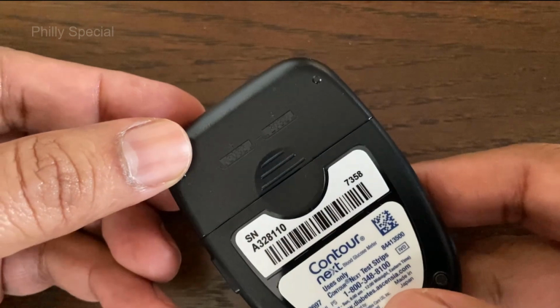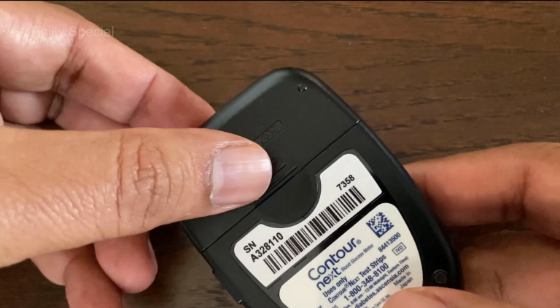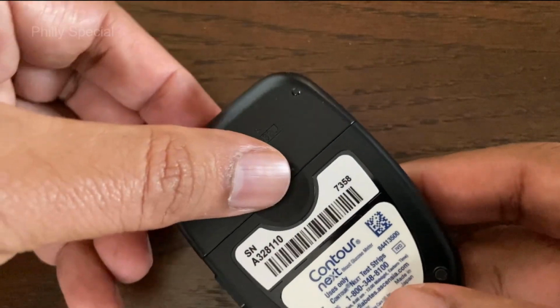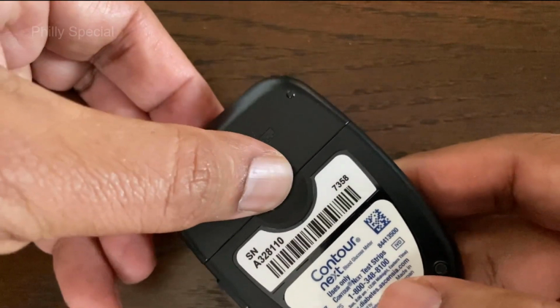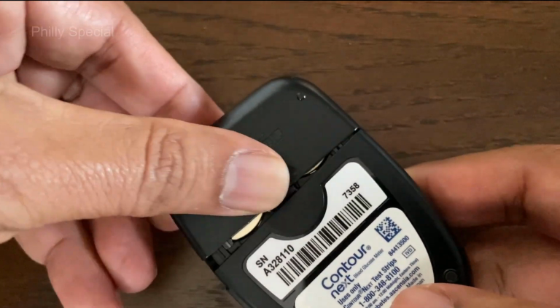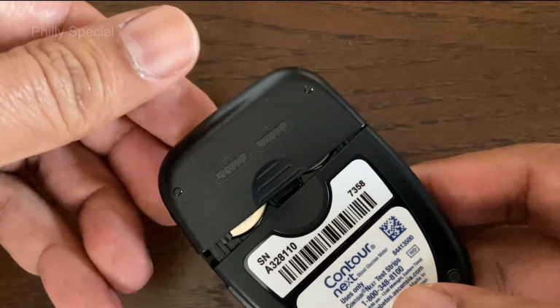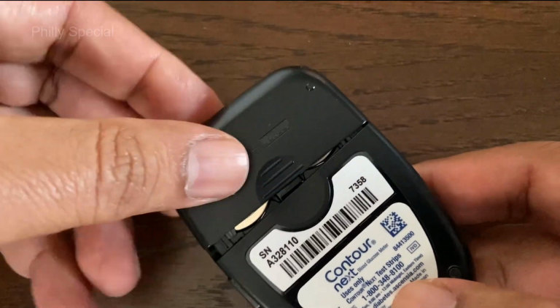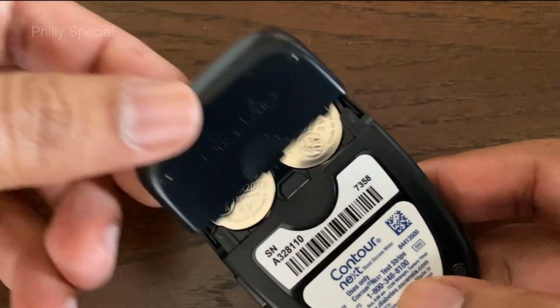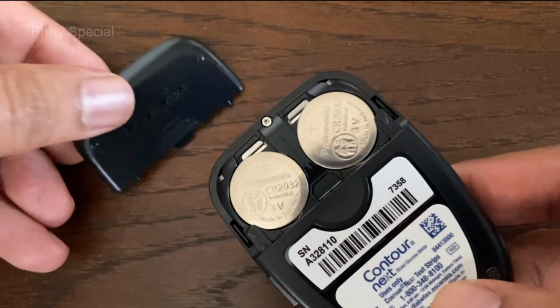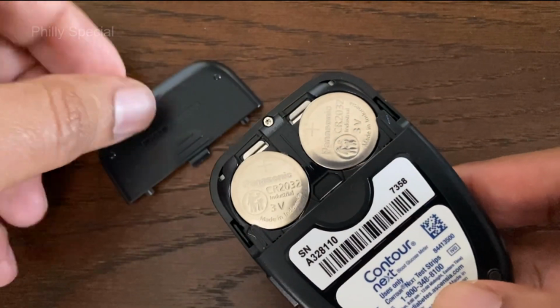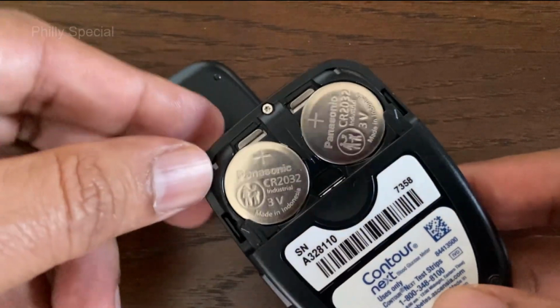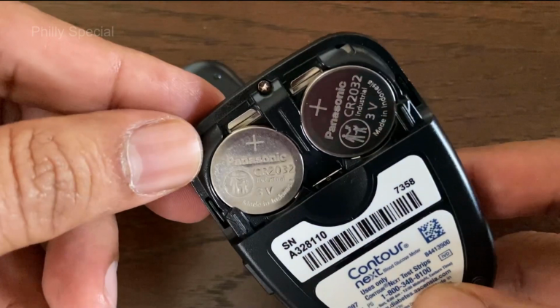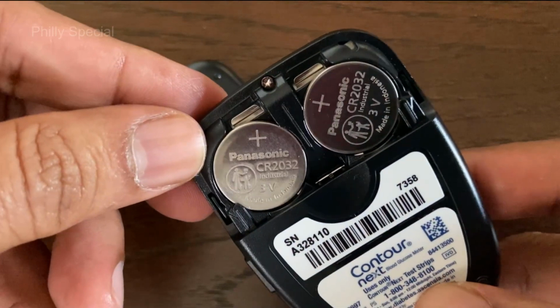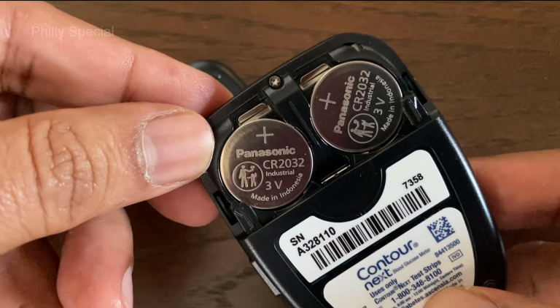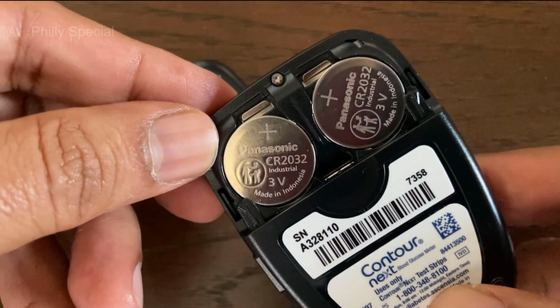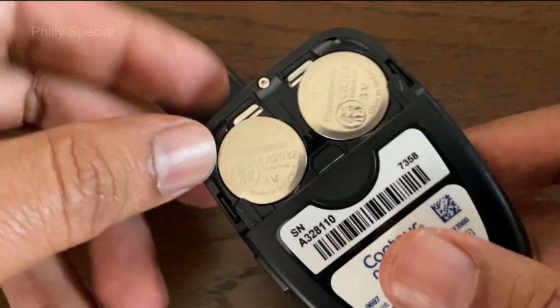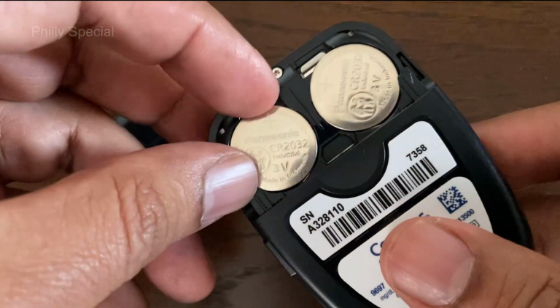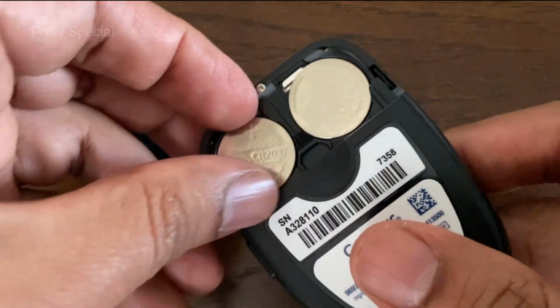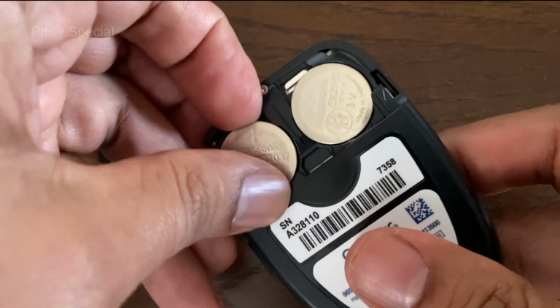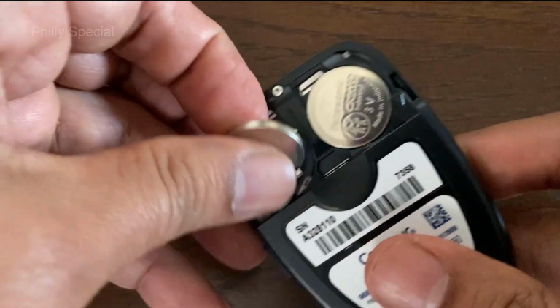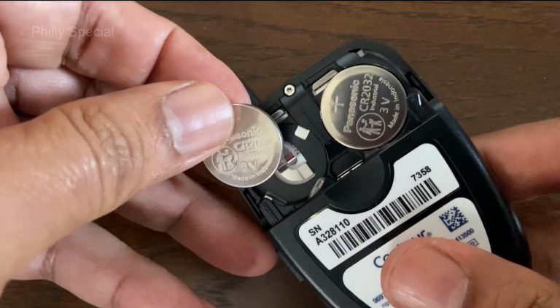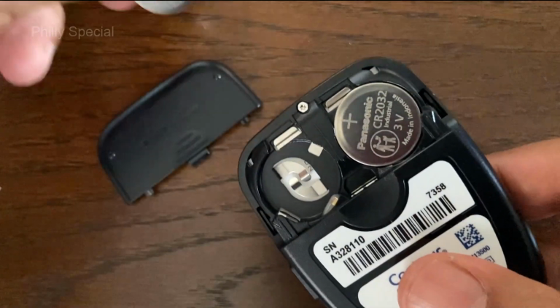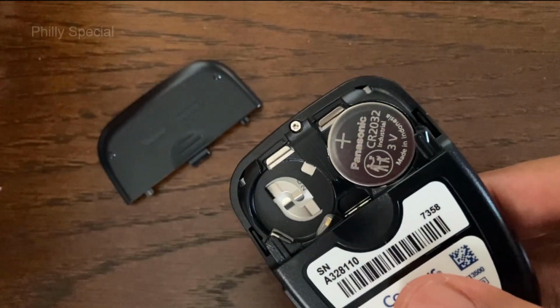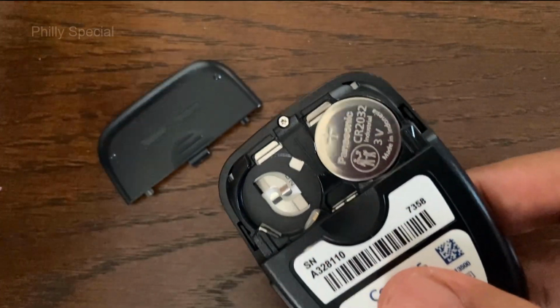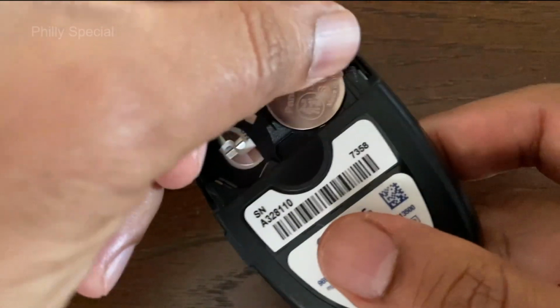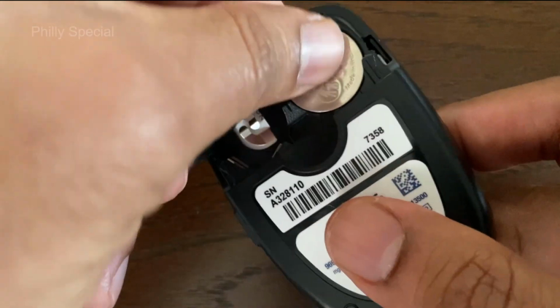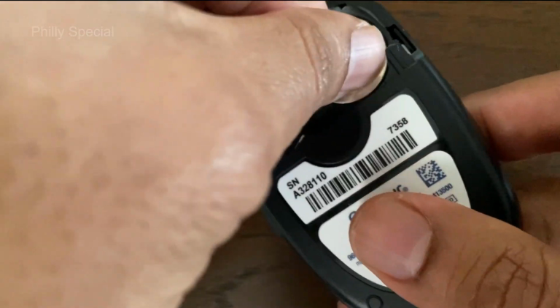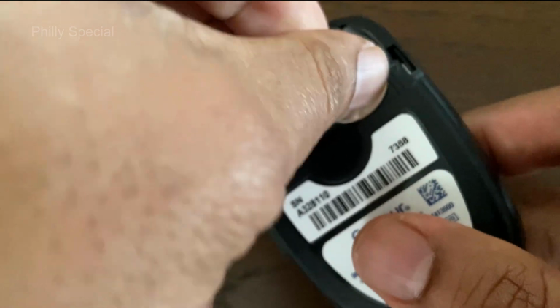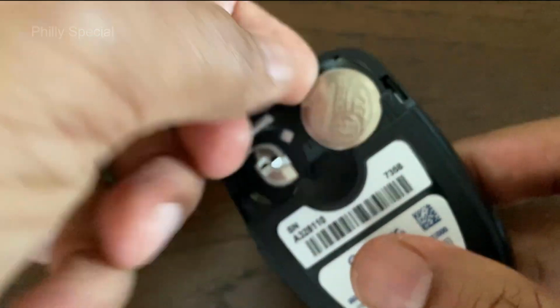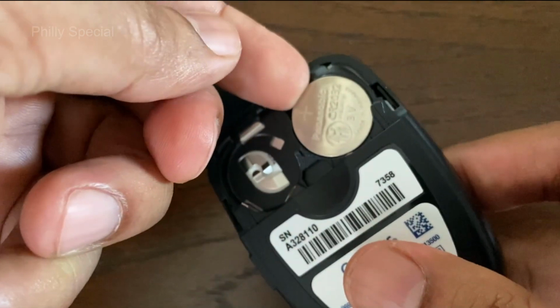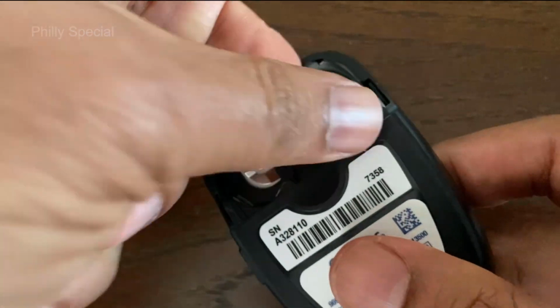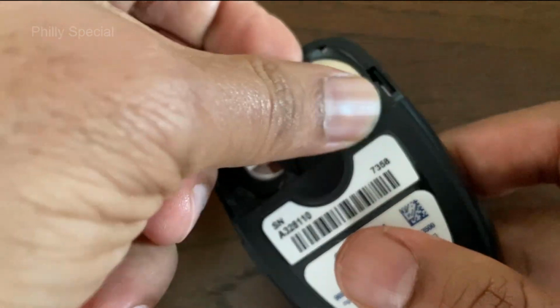Press firmly on the battery cover and slide it out of the meter. Remove the old batteries by prying from the top side of the battery, and replace with two 3-volt CR2032 coin cell batteries.